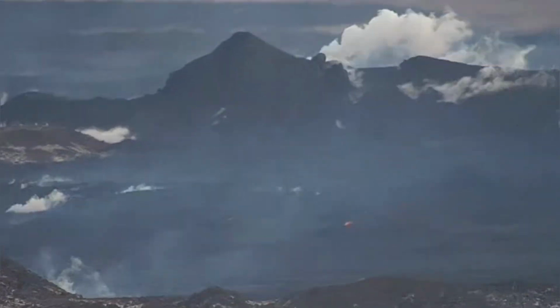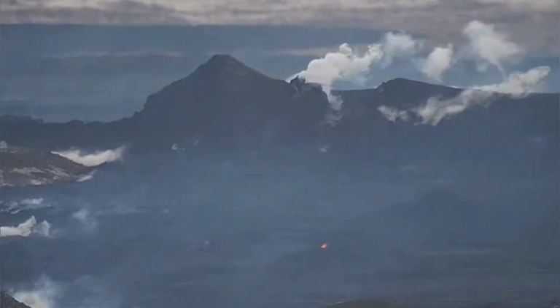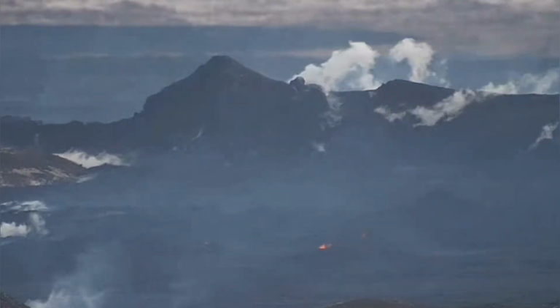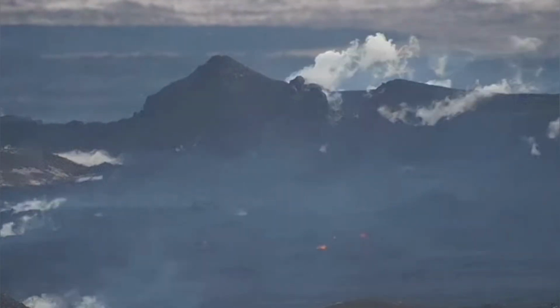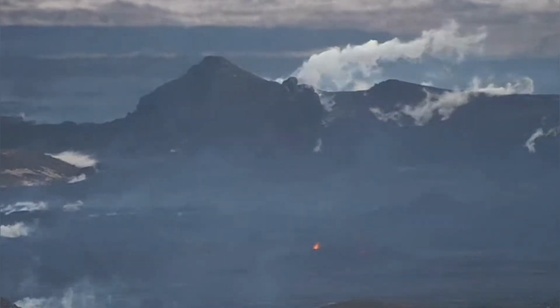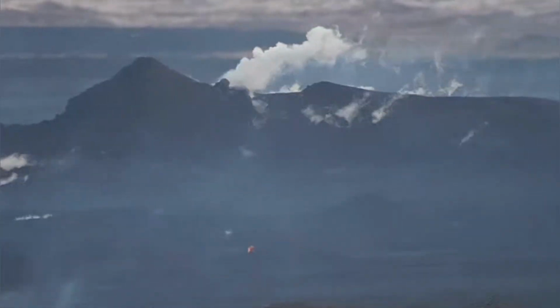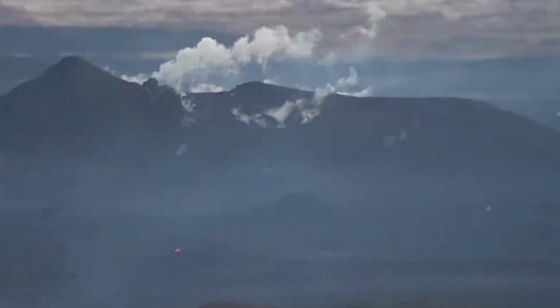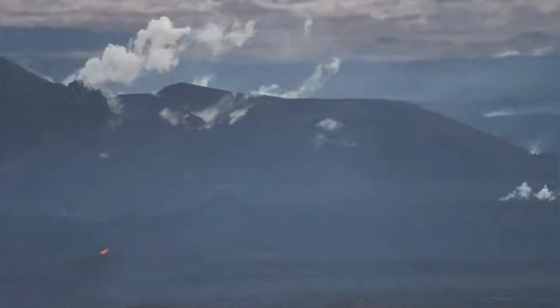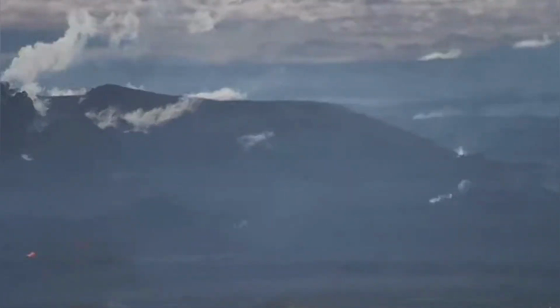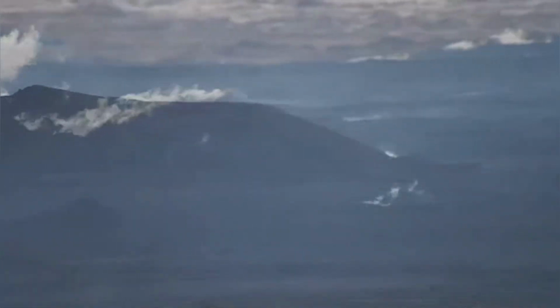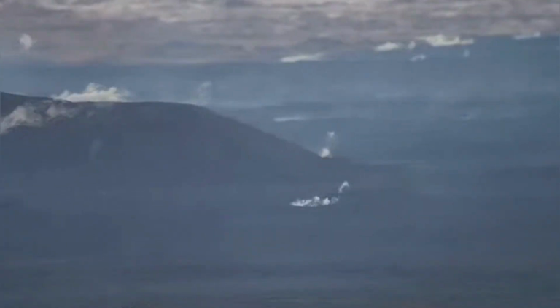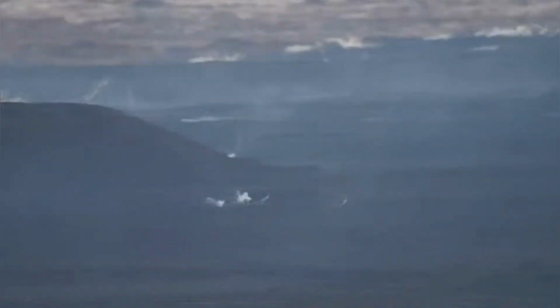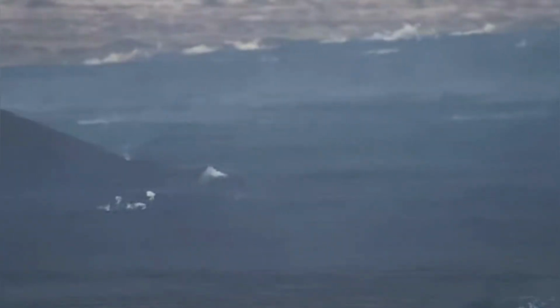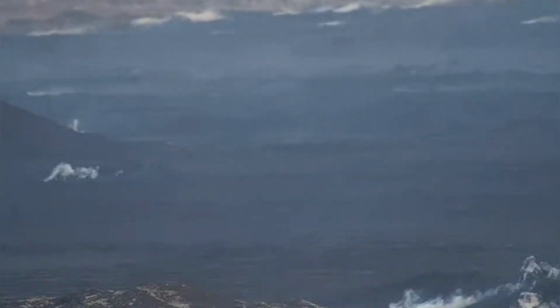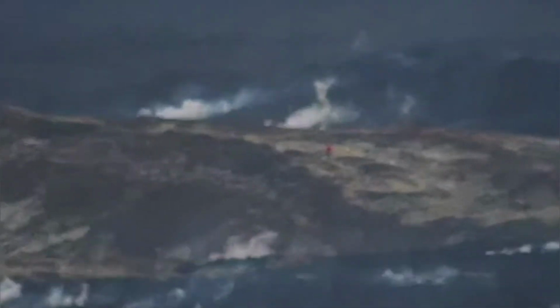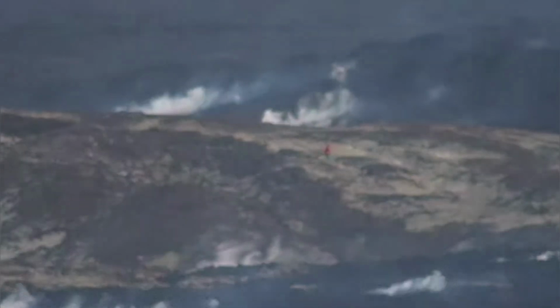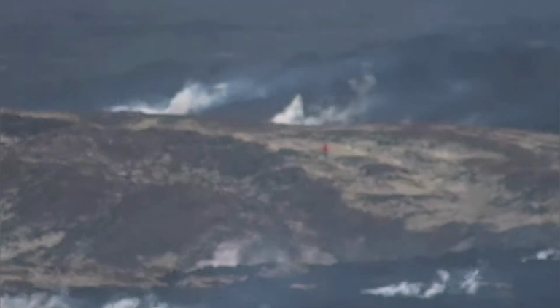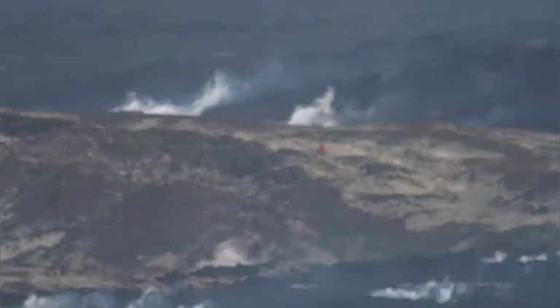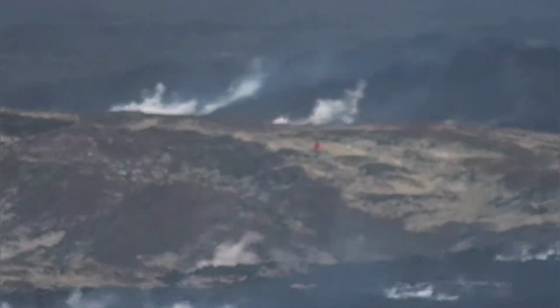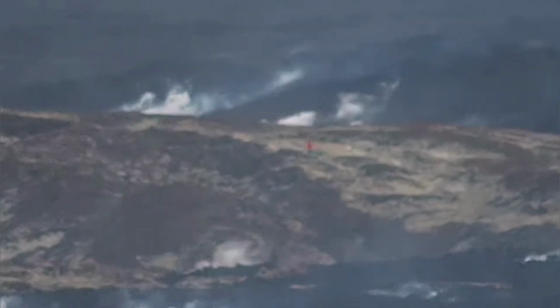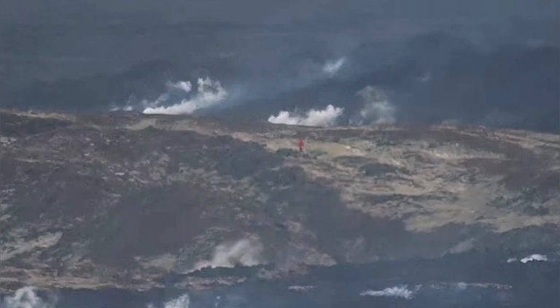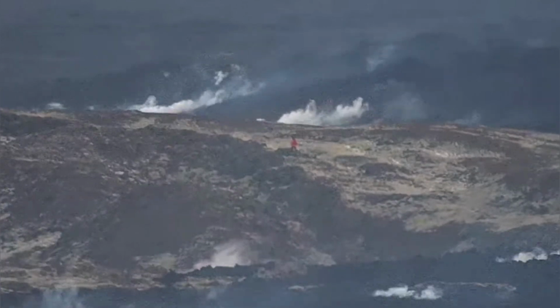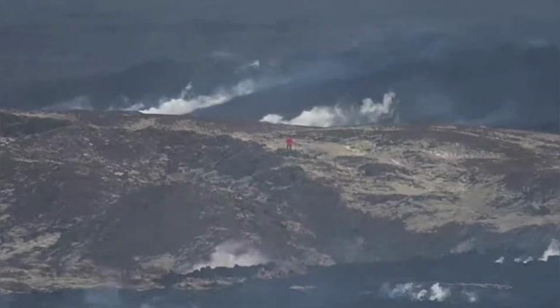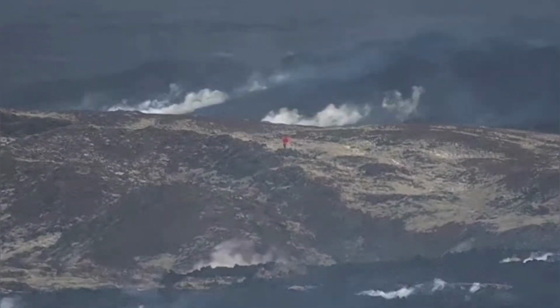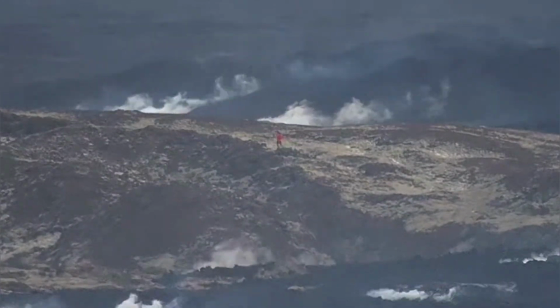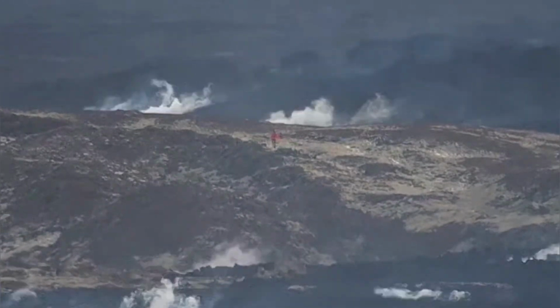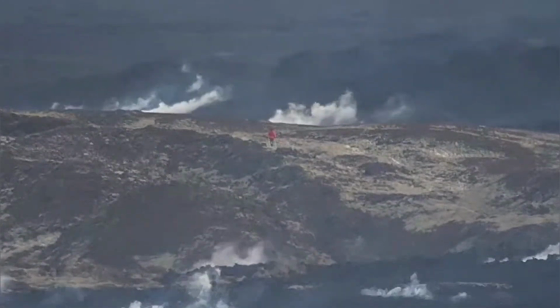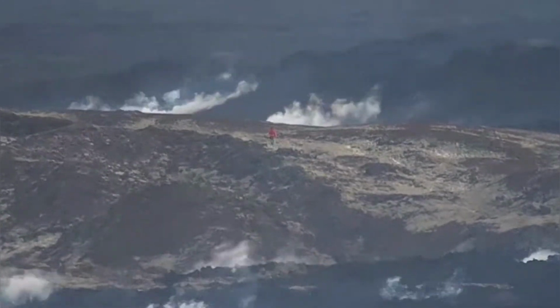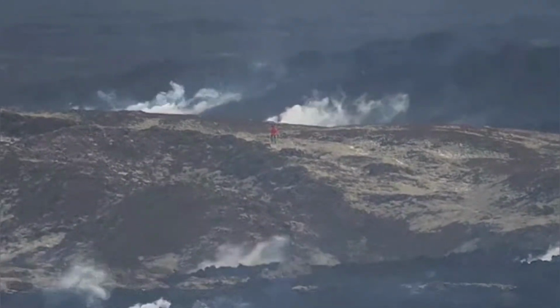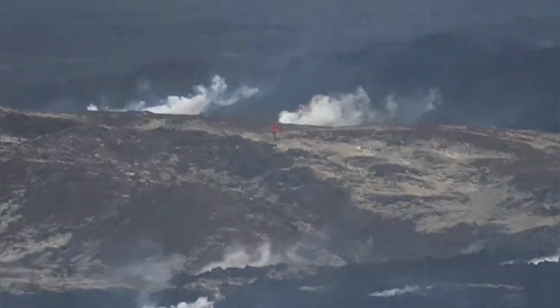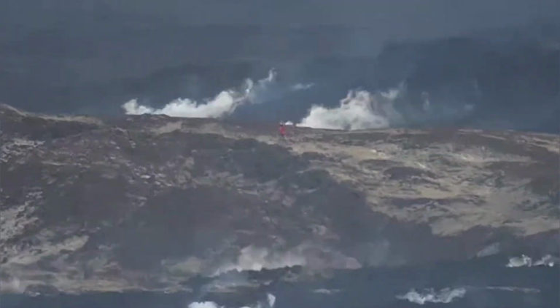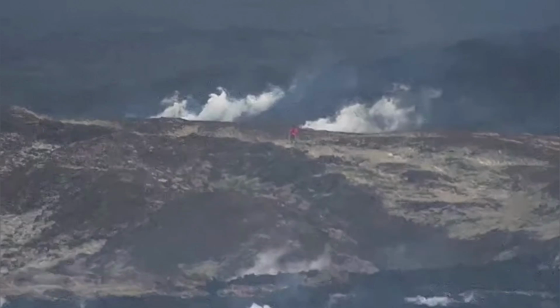This is the main crater of the Sundhnúka craters. There is a slight flame there — that's the only sign remaining. One person is walking on one of the hills. I will show you on the map after just this part.